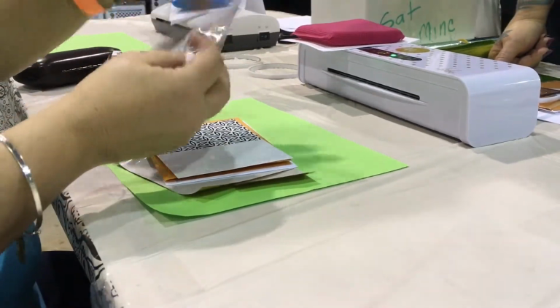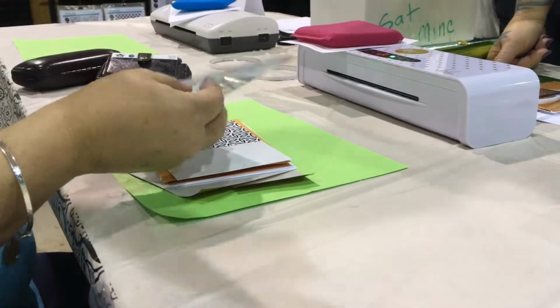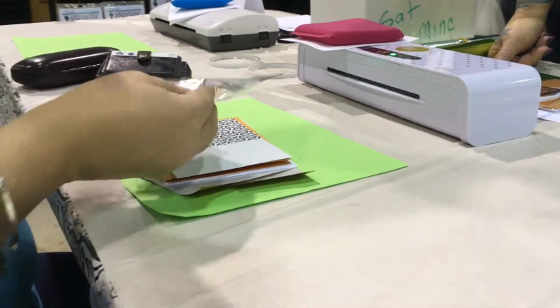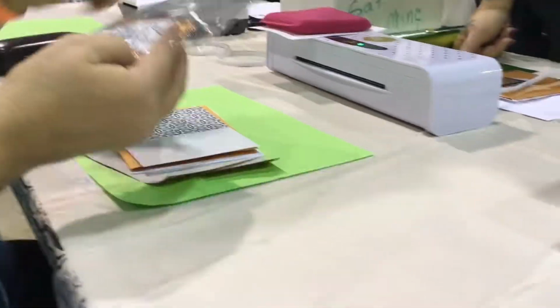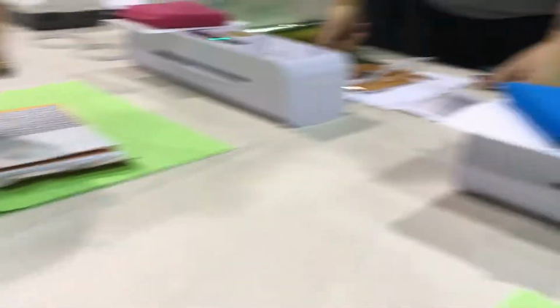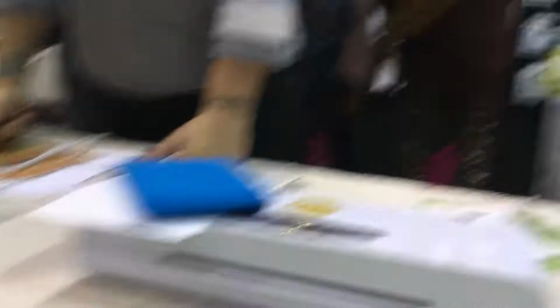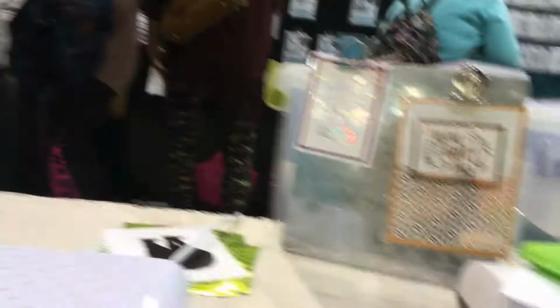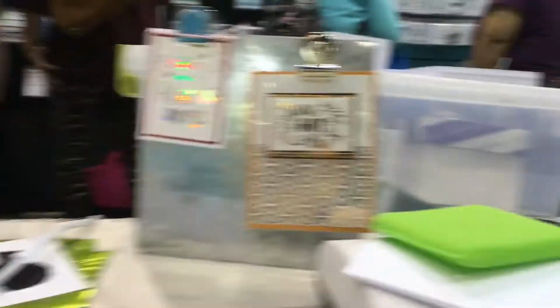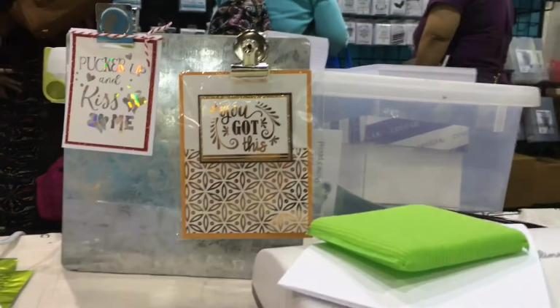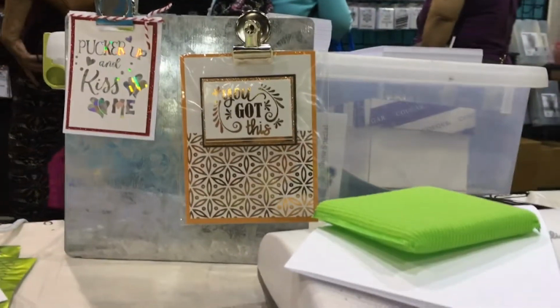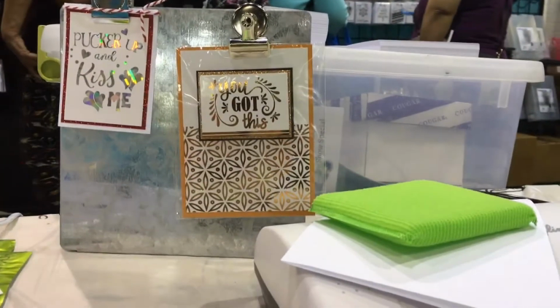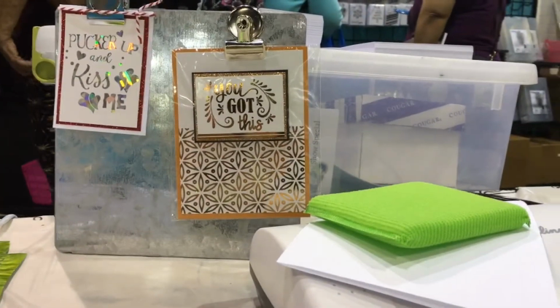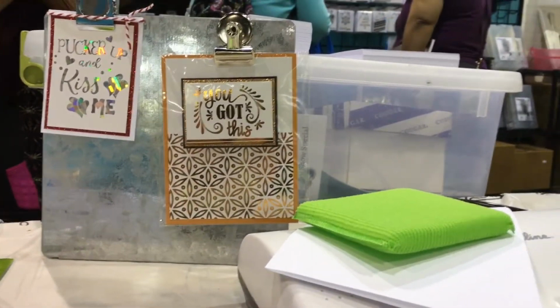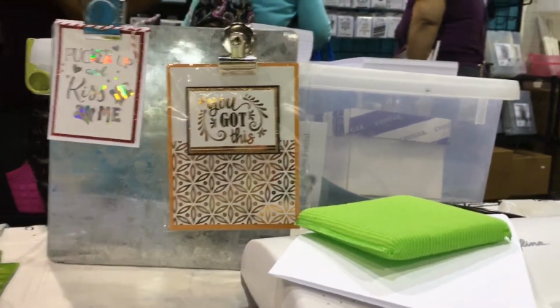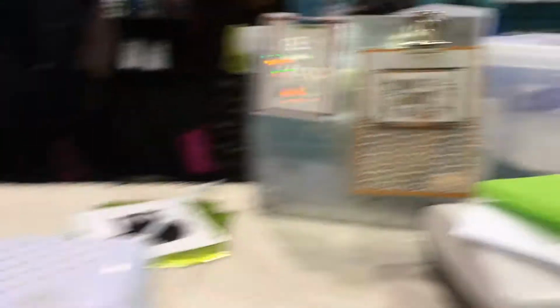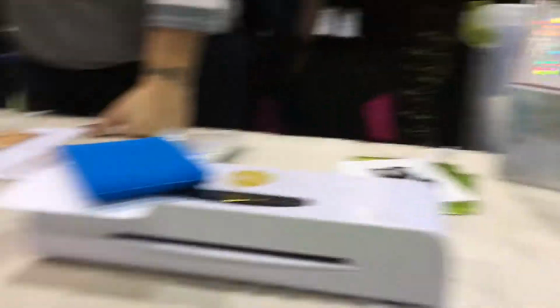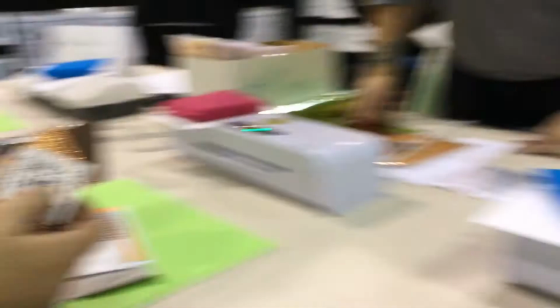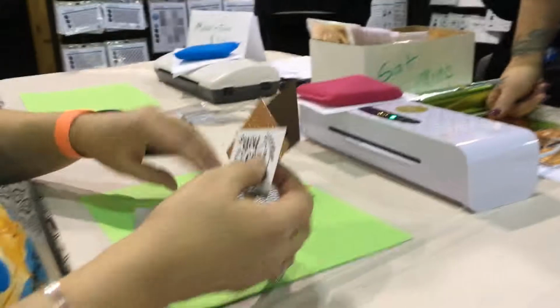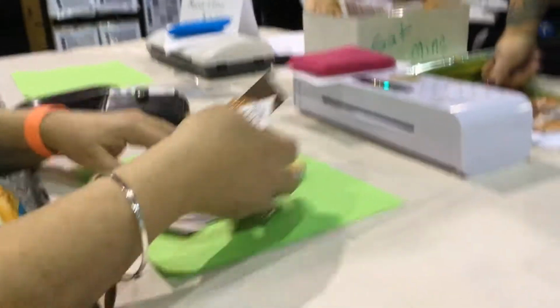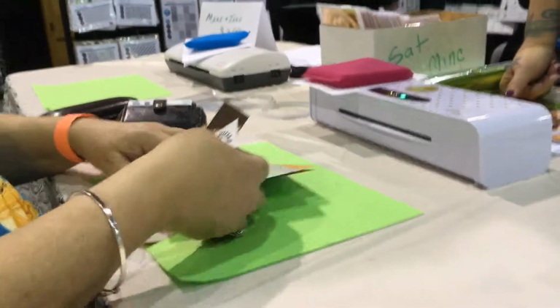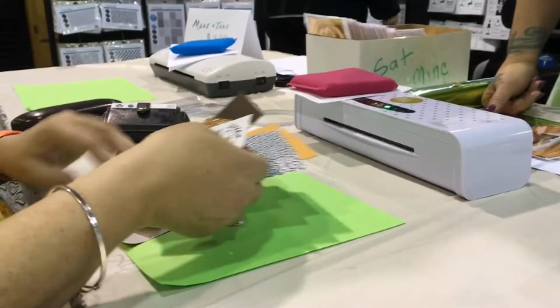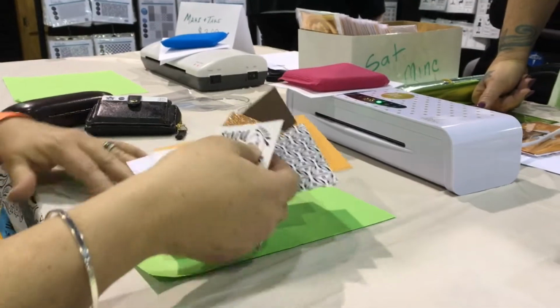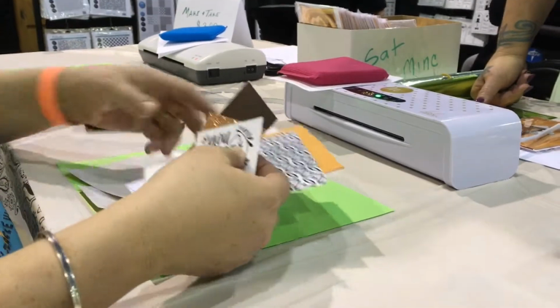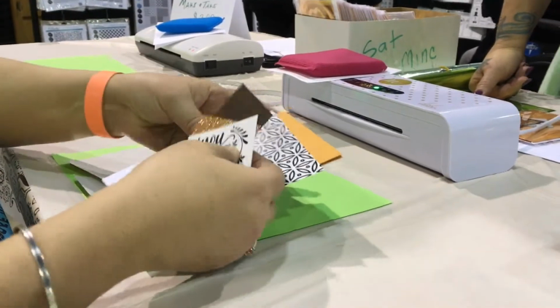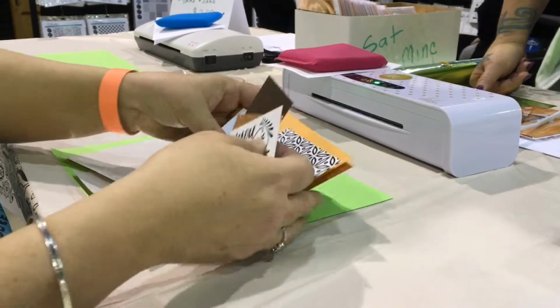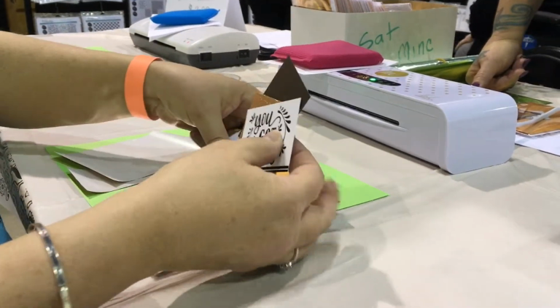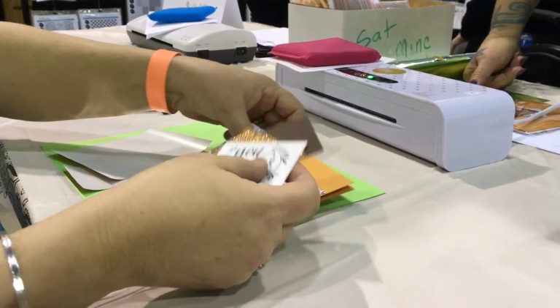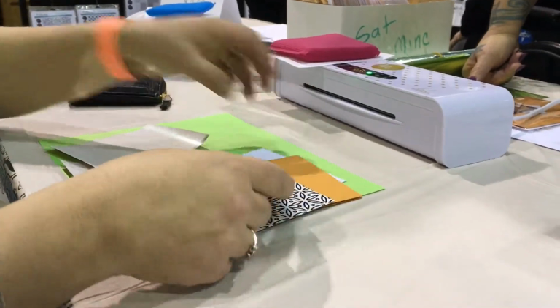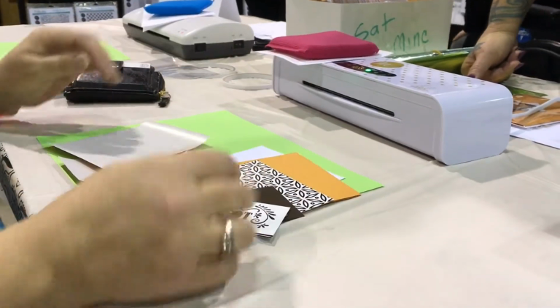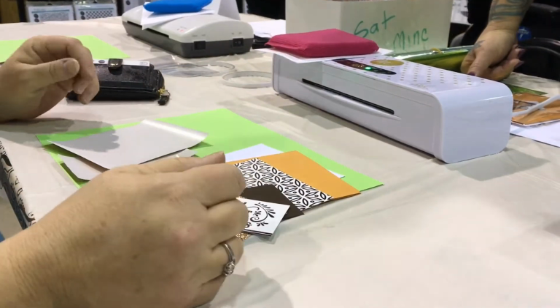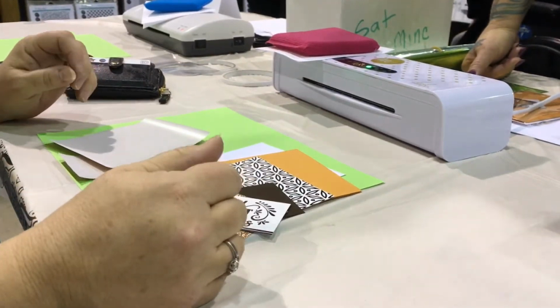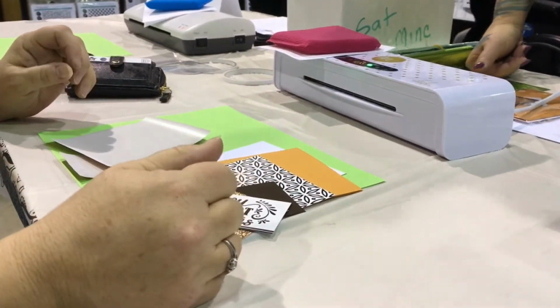Can you show them what it's going to look like when we're finished? We're going to use the Mink by Heidi Swapp to make this cute card, so I'm hoping I don't mess it up.